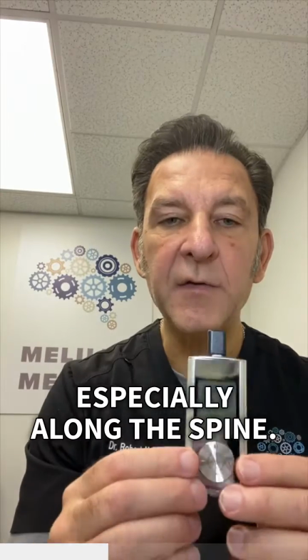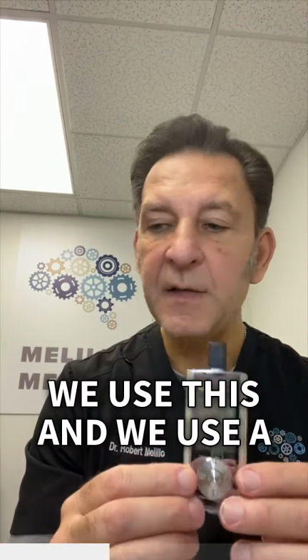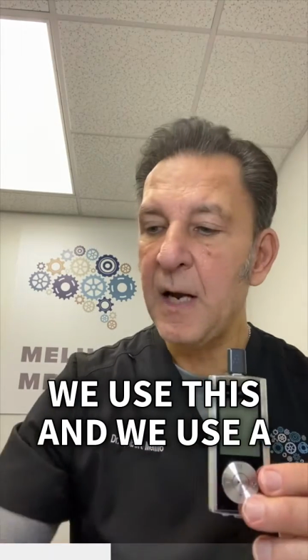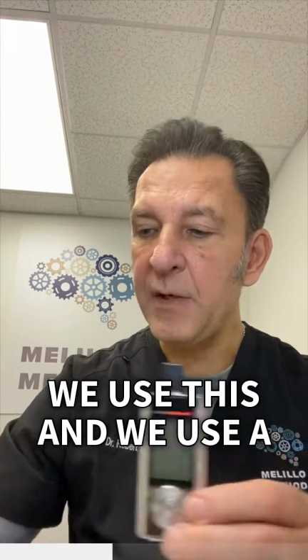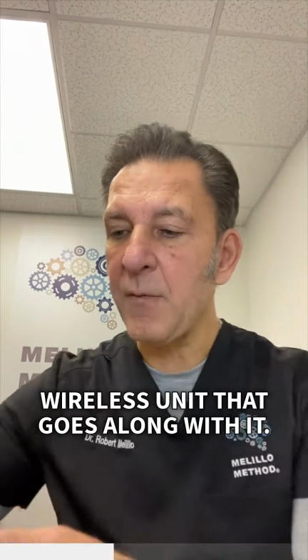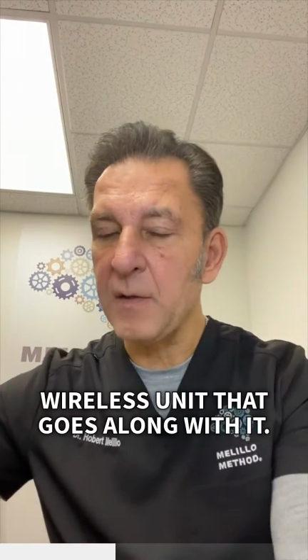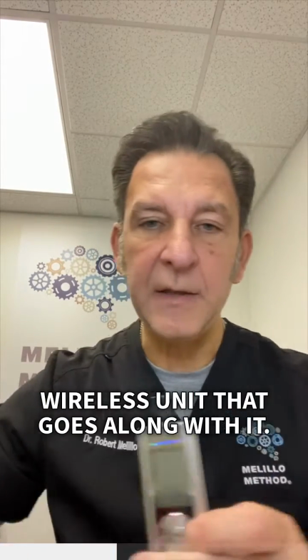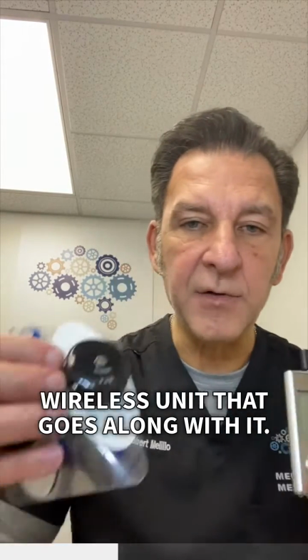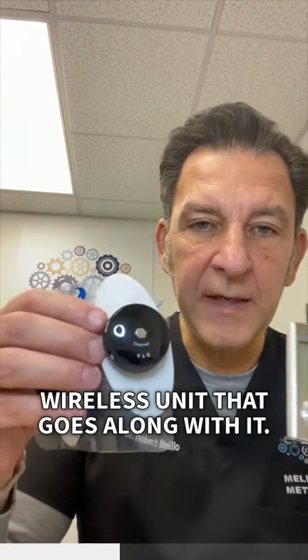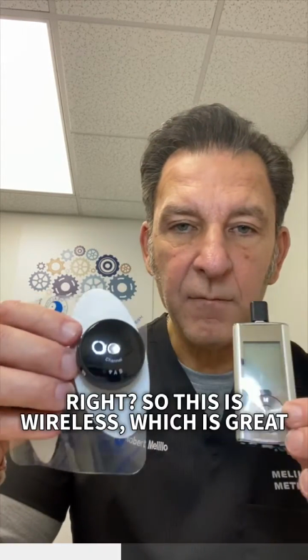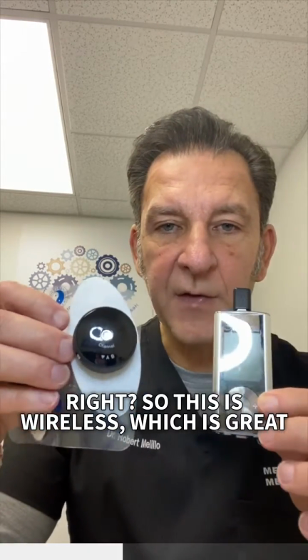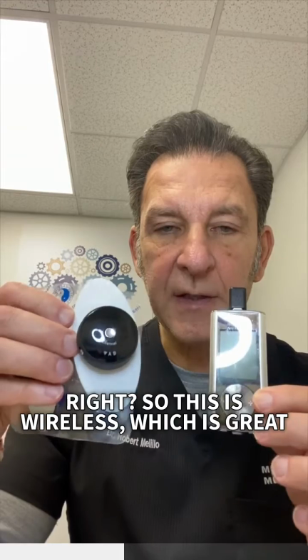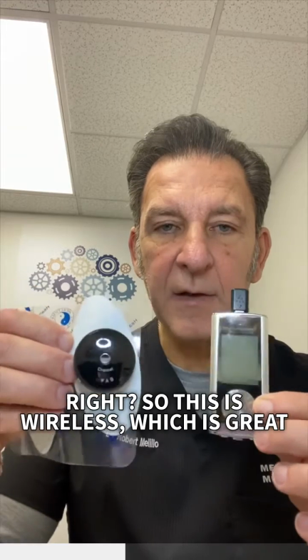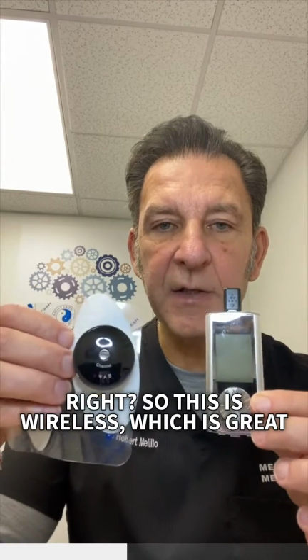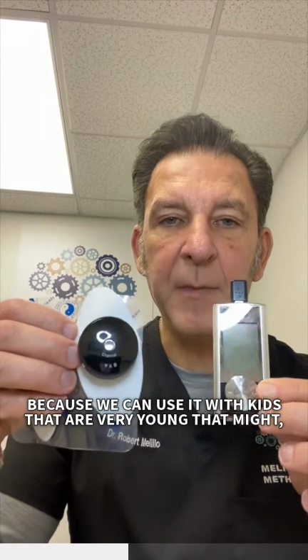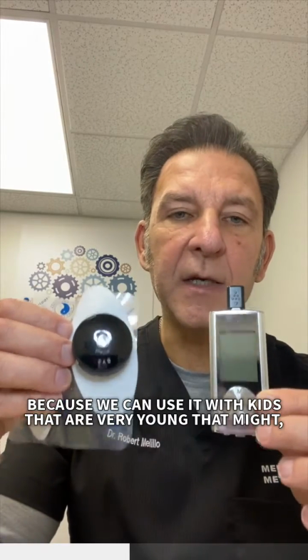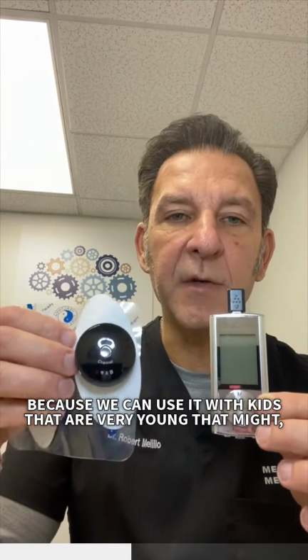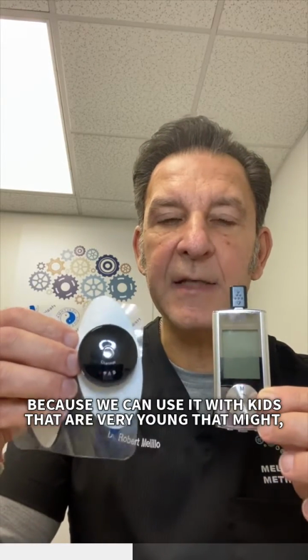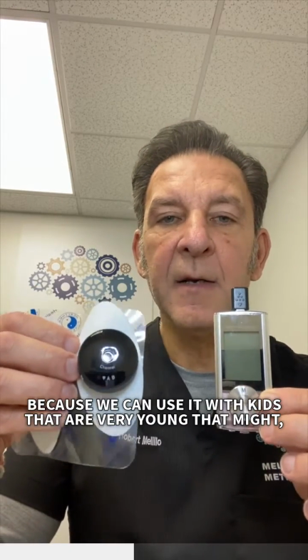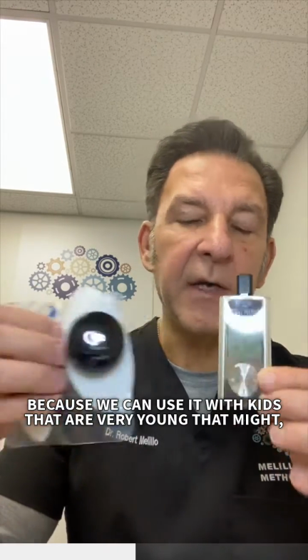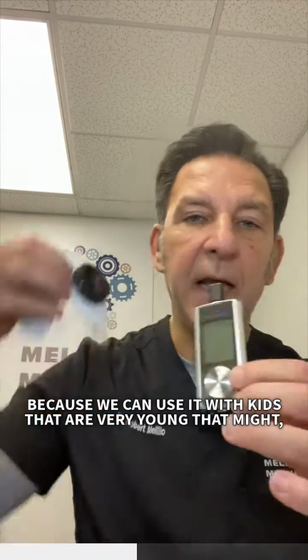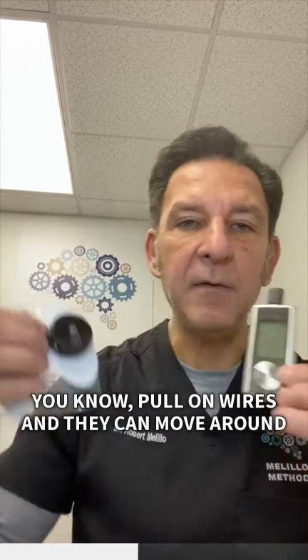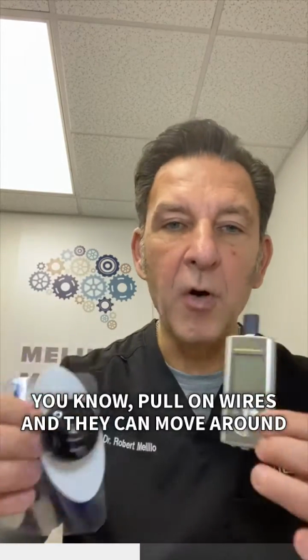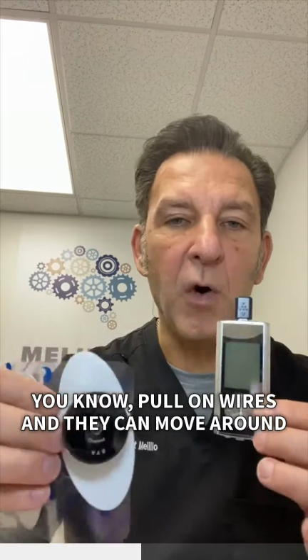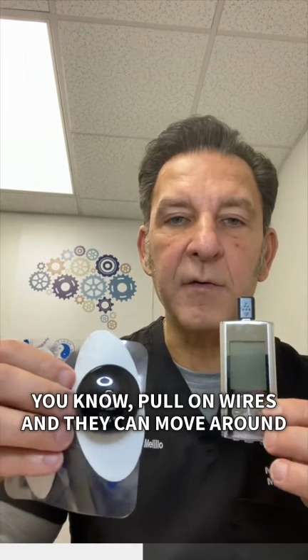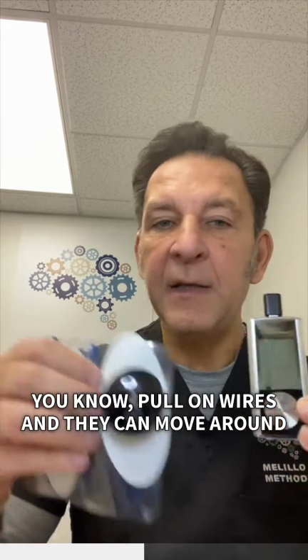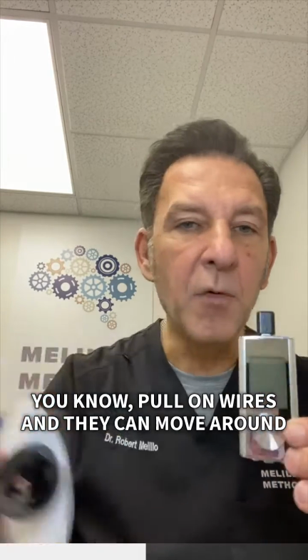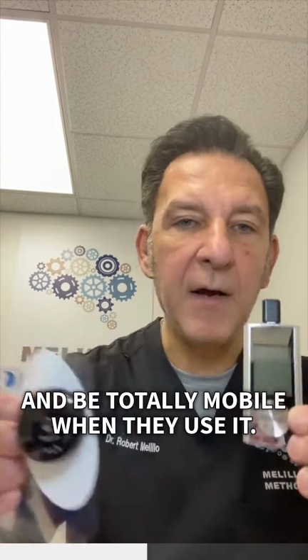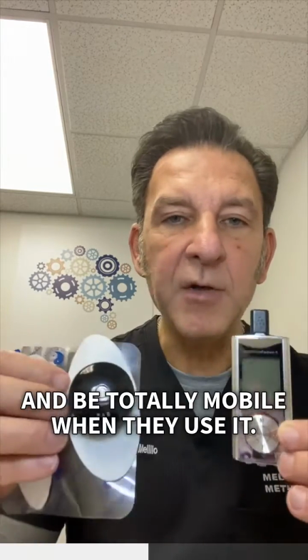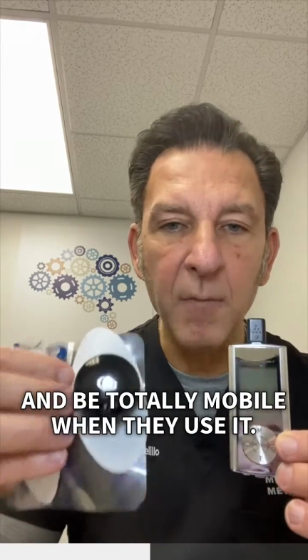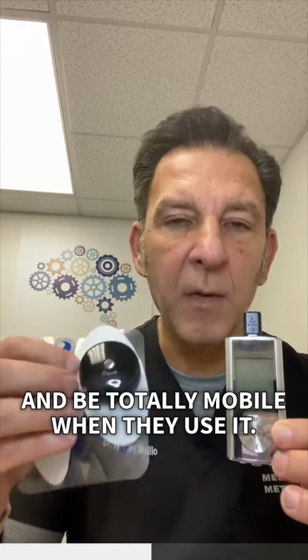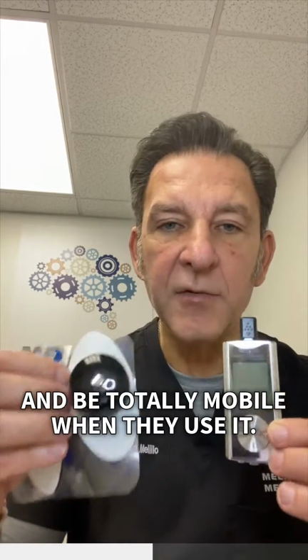We use a wireless unit that goes along with it. This is wireless, which is great because we can use it with kids that are very young who might pull on wires, and they can move around and be totally mobile when they use it.